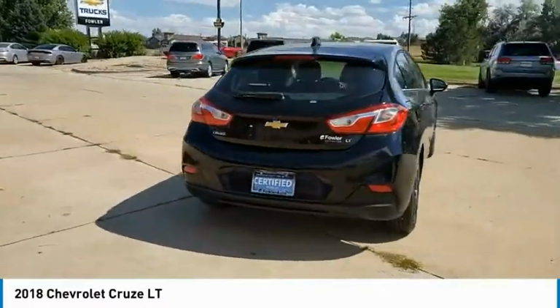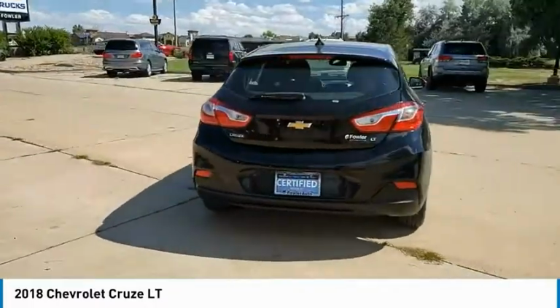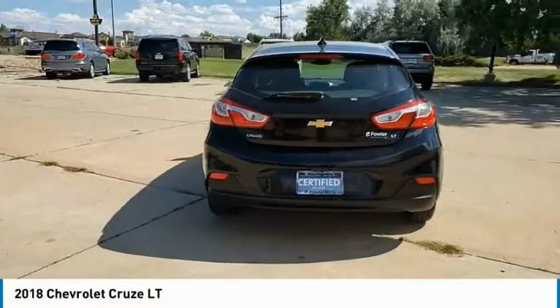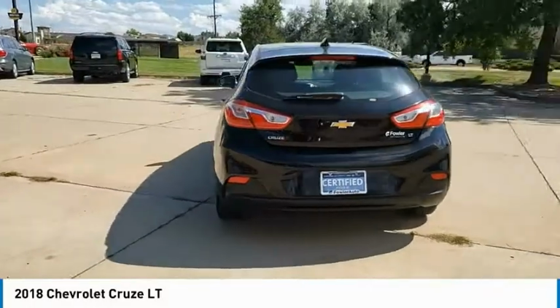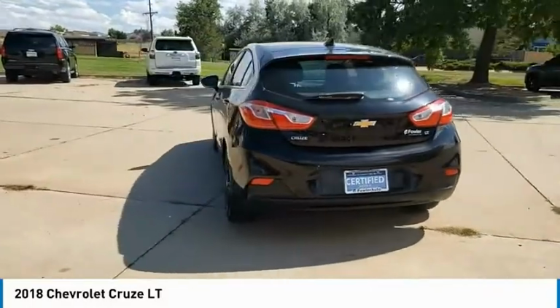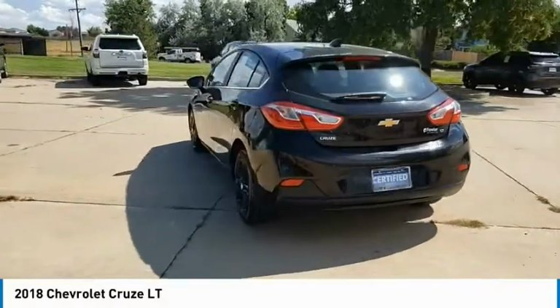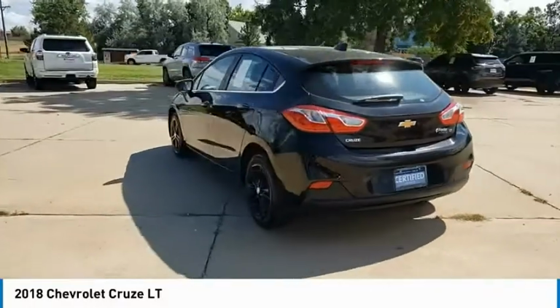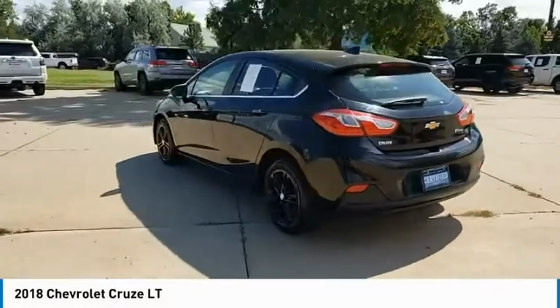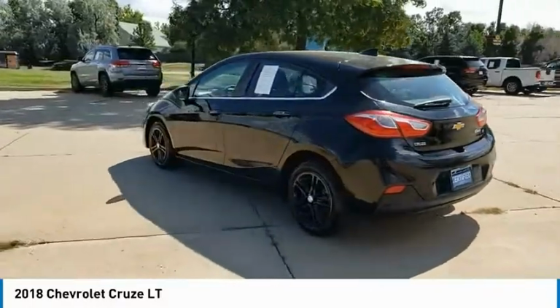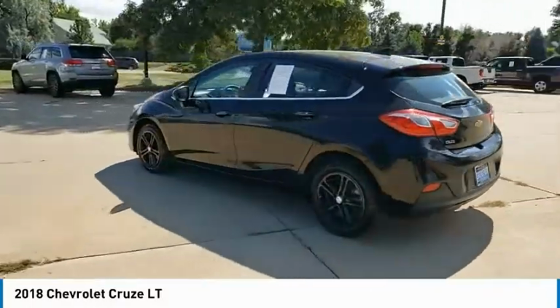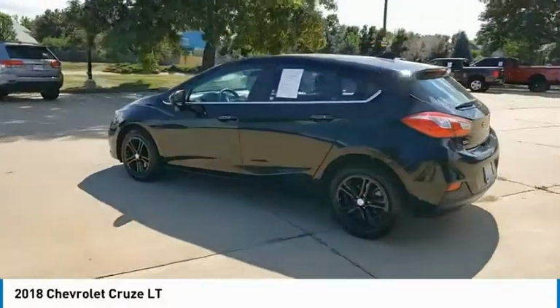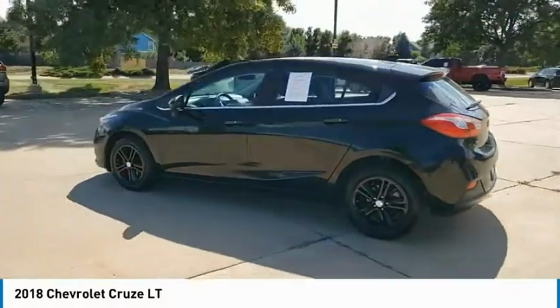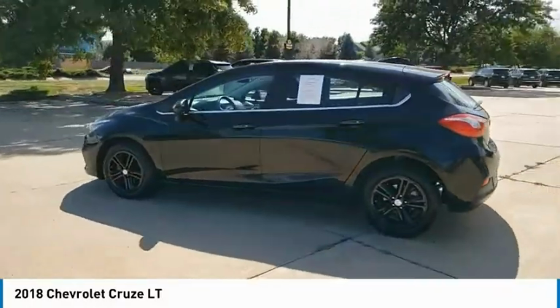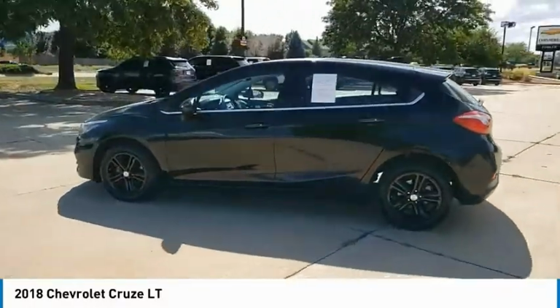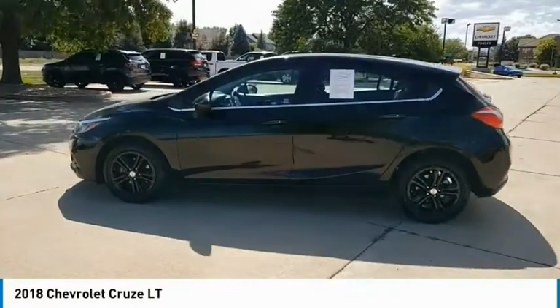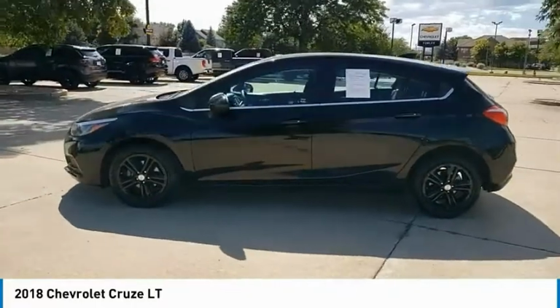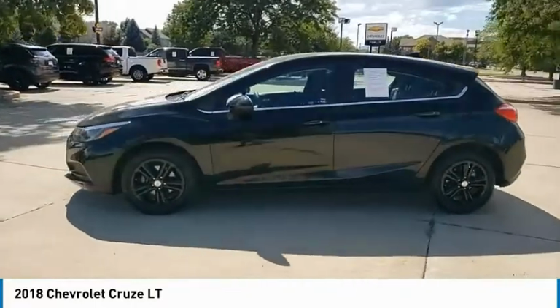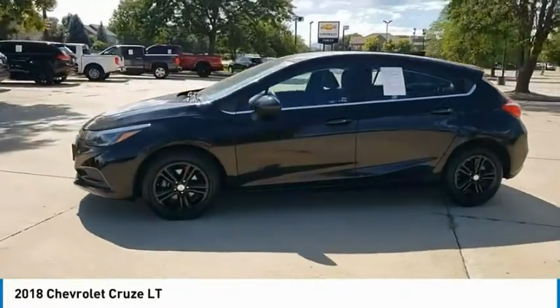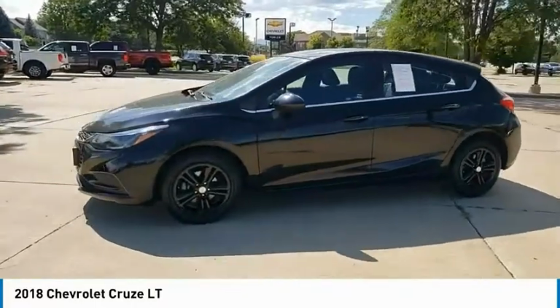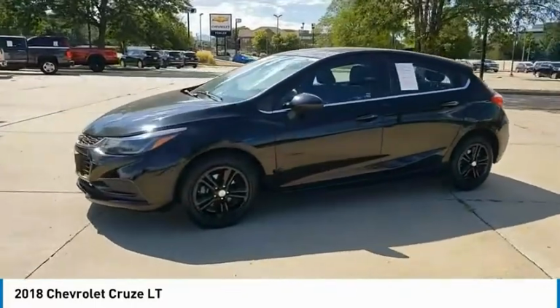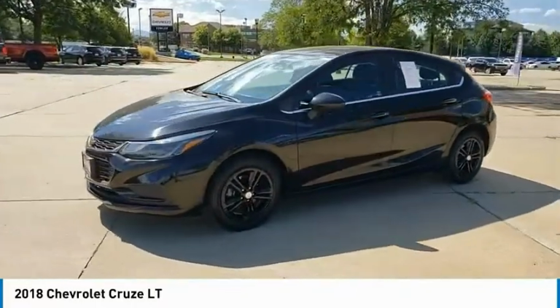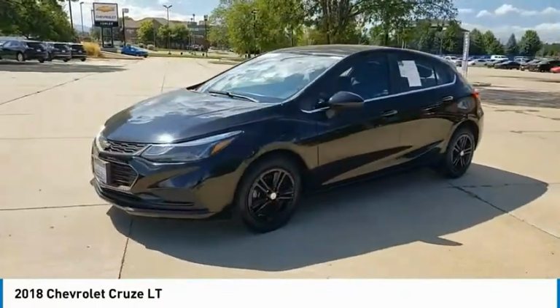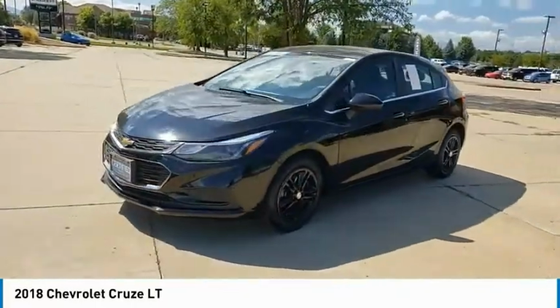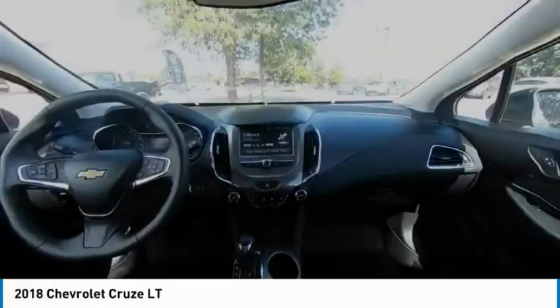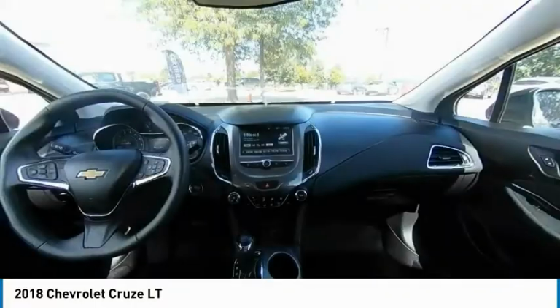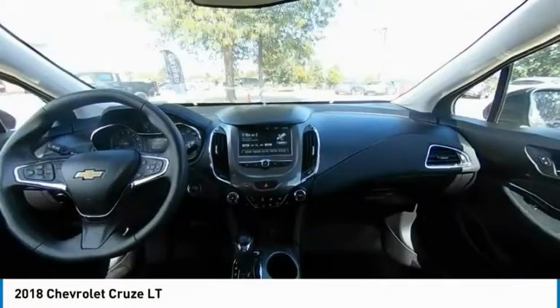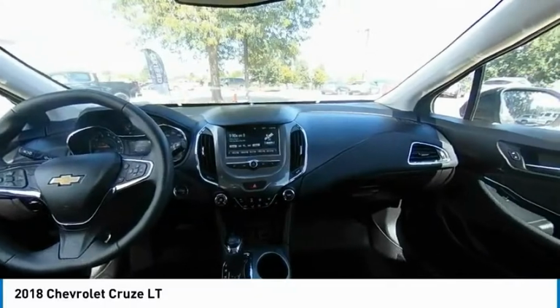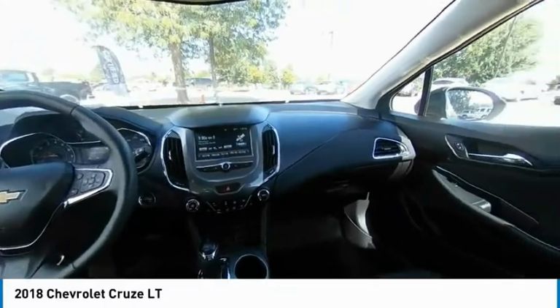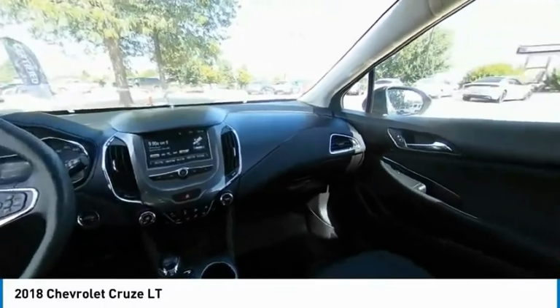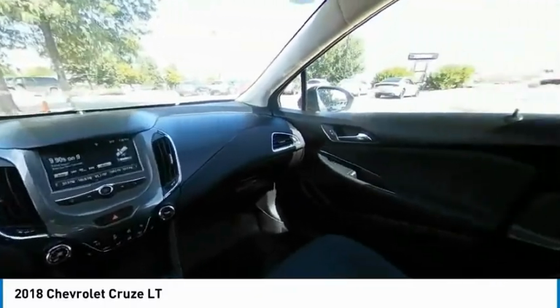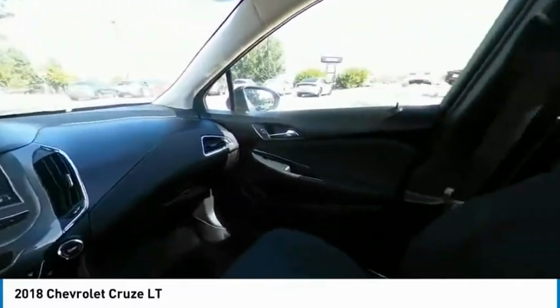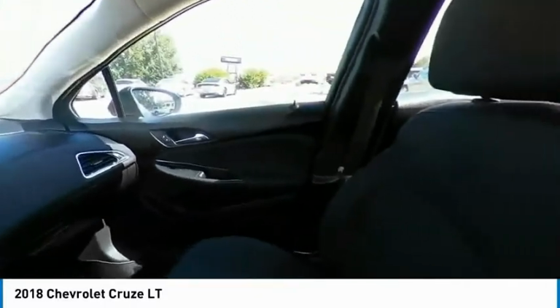Electronic stability control, alloy wheels, brake assist, traction control, remote keyless entry, speed control, four-wheel disc brakes, front wheel independent suspension, rear window defroster, rear window wiper.